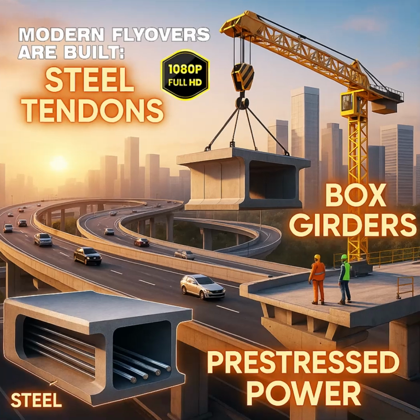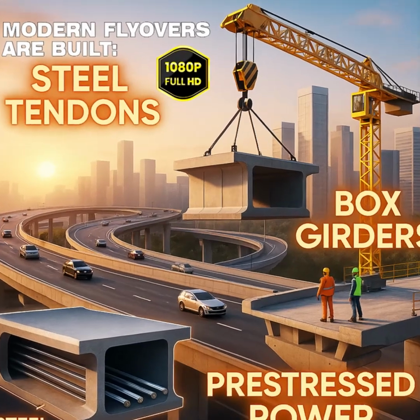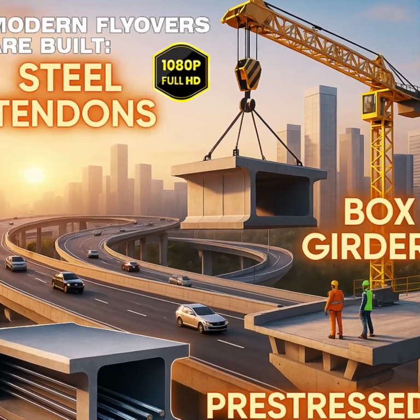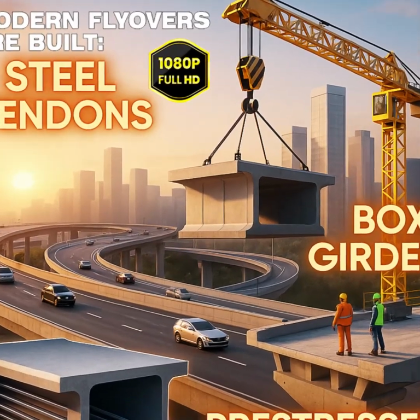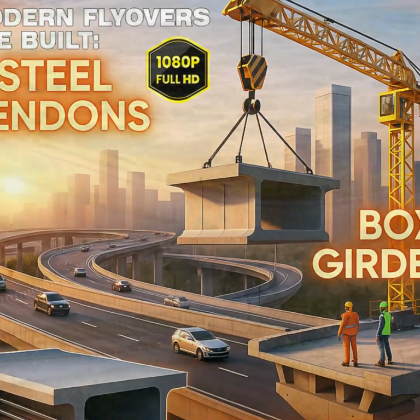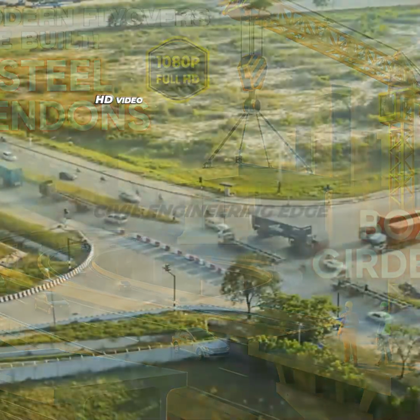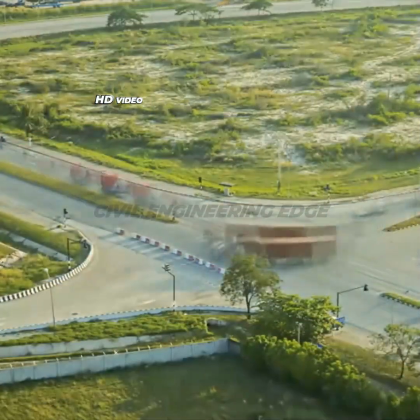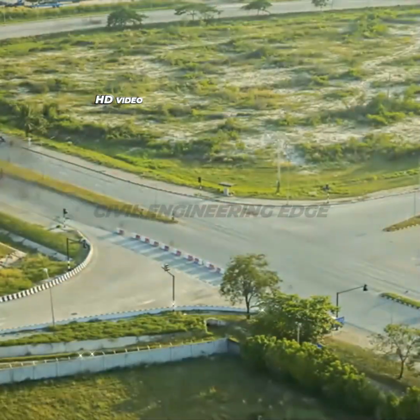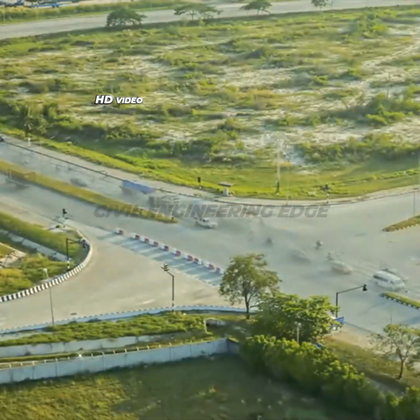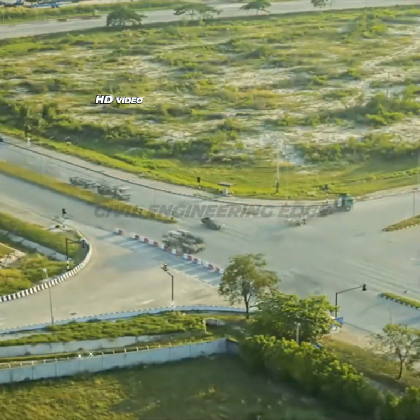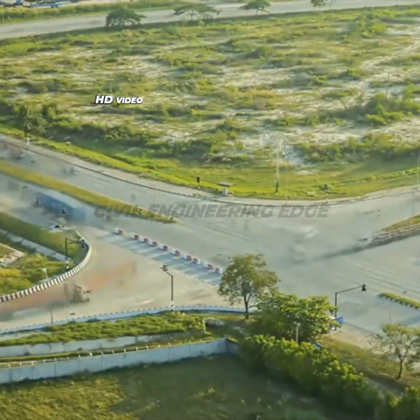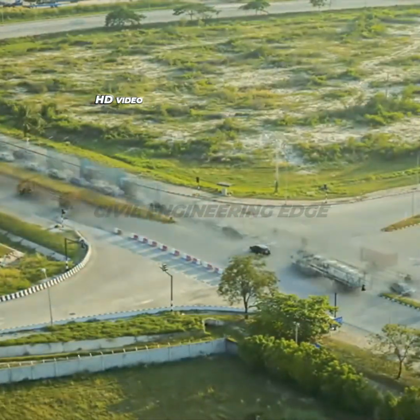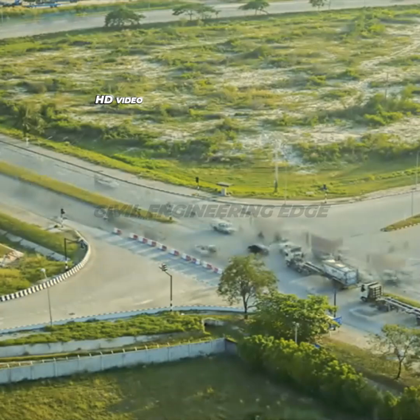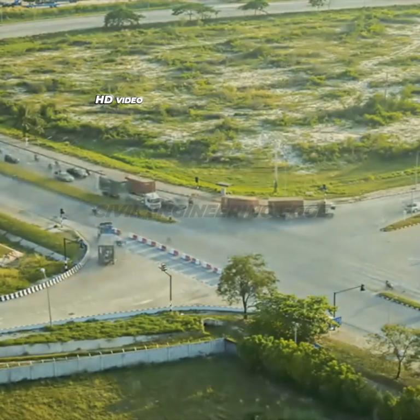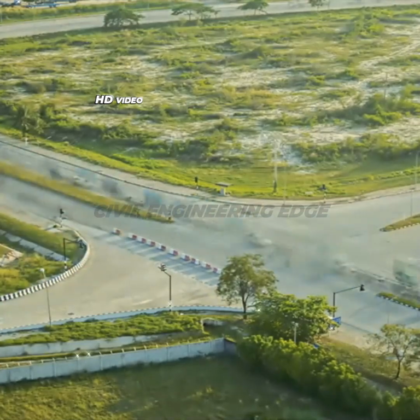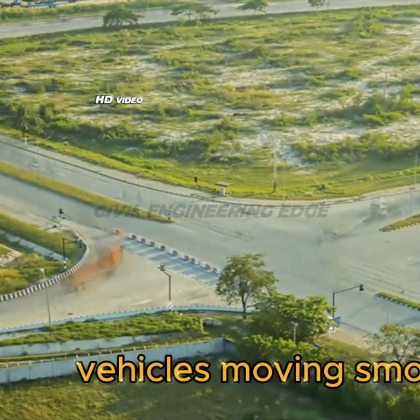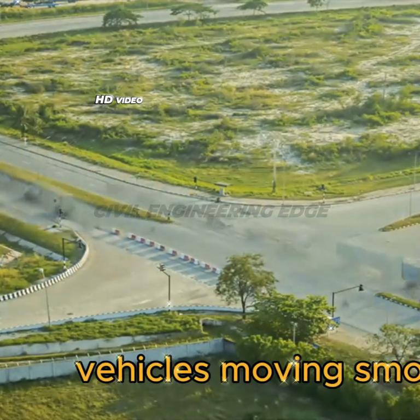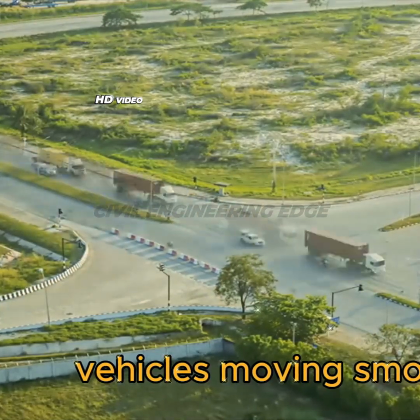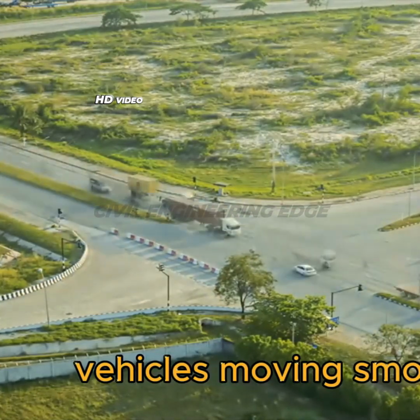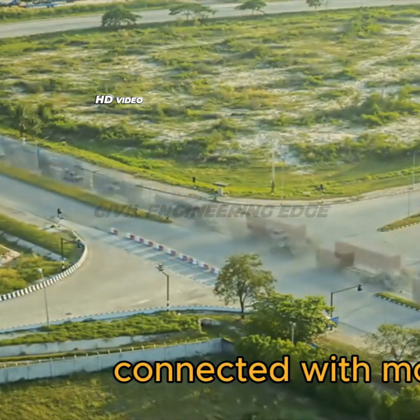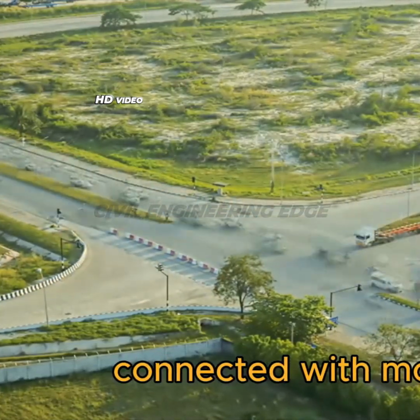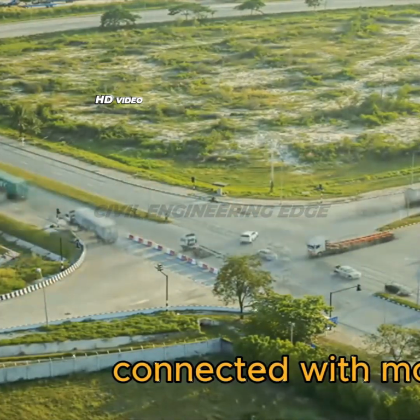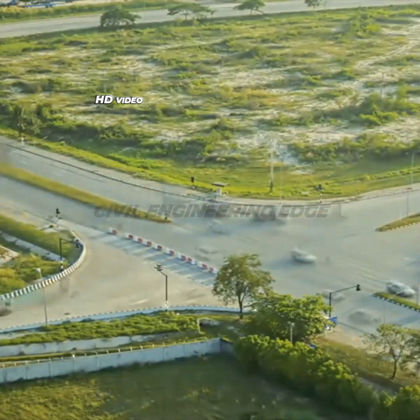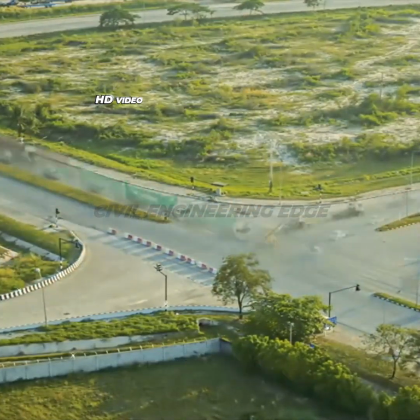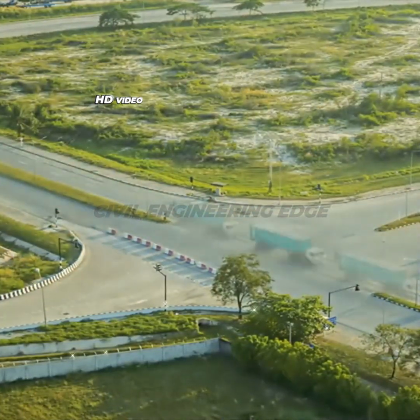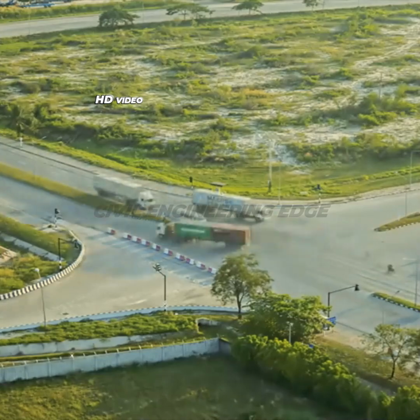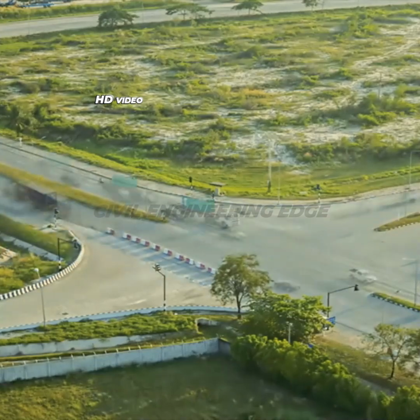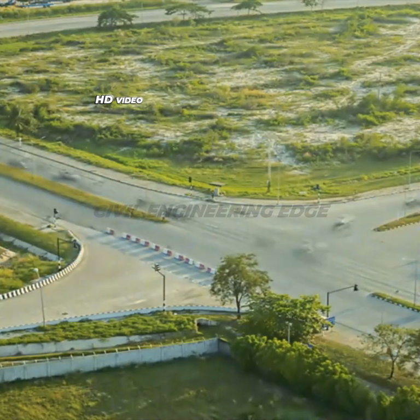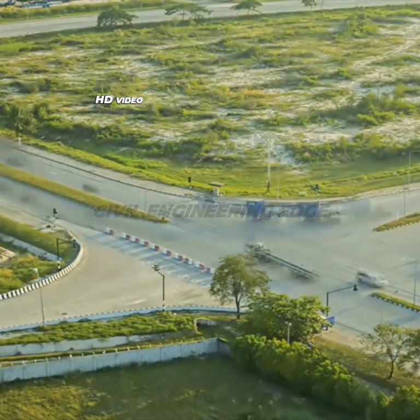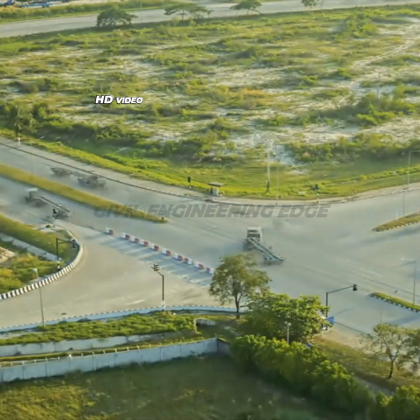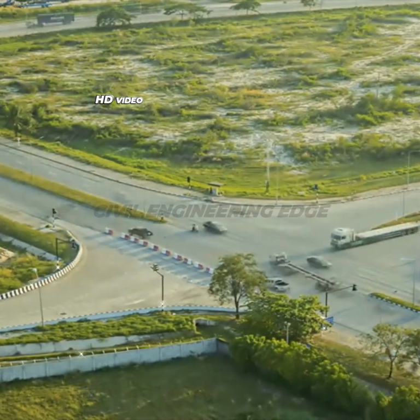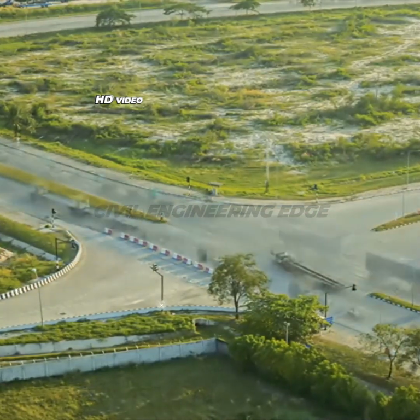Welcome to Civil Engineering Edge. A stunning view of a modern city shows a big flyover with vehicles moving smoothly, connected with more roadways through viaducts and ramp flyovers in a very scenic view.